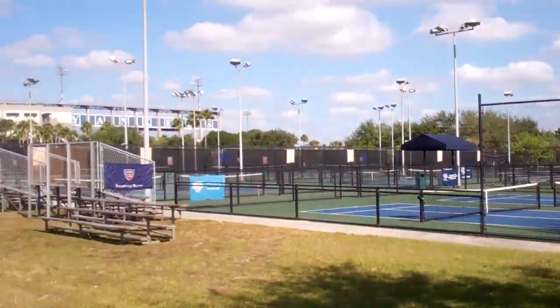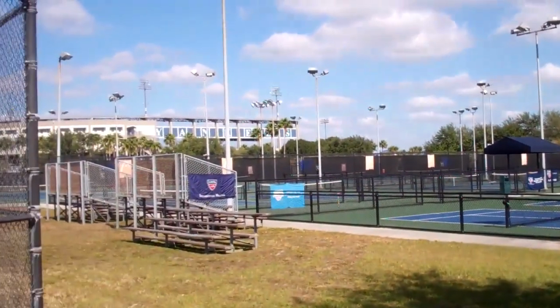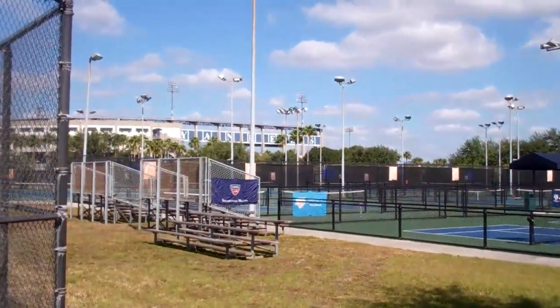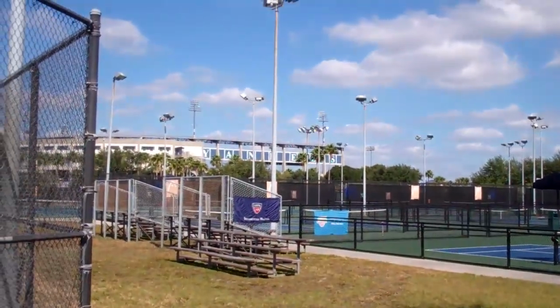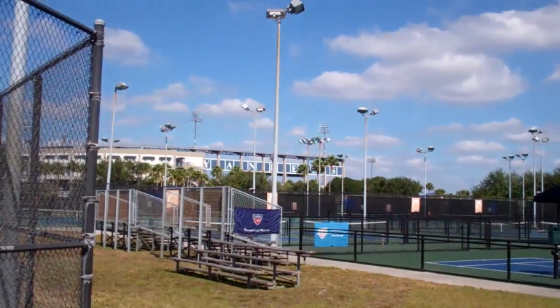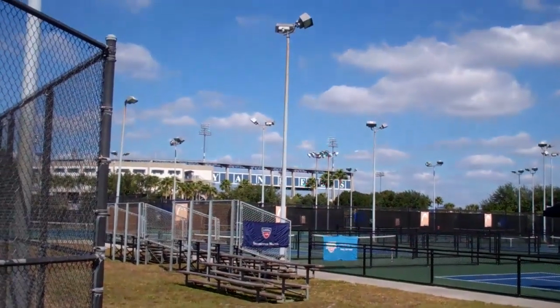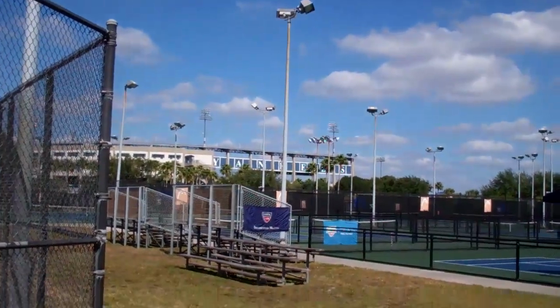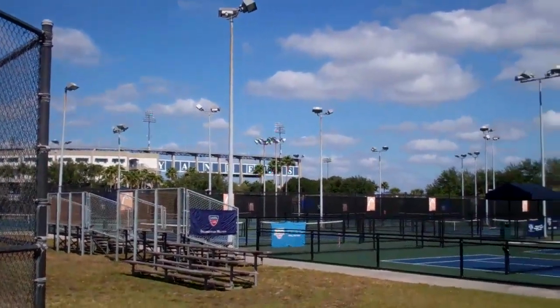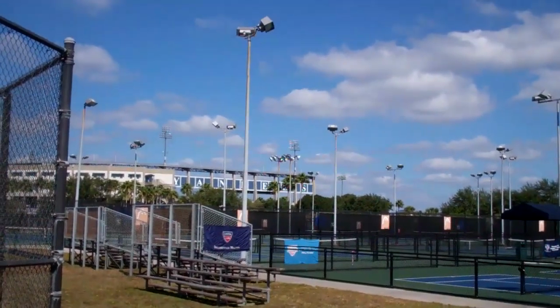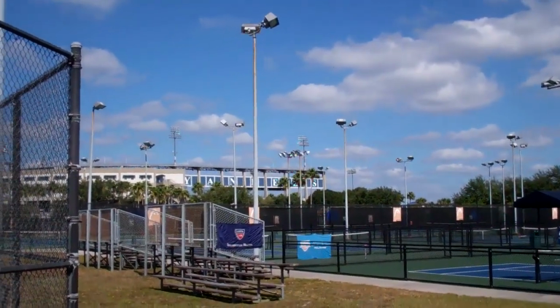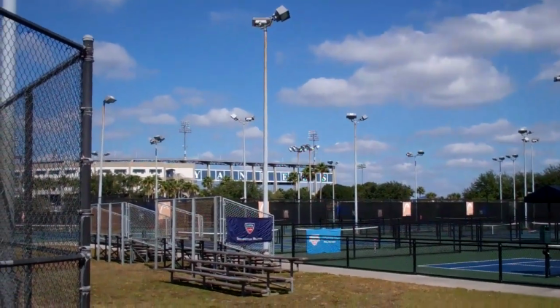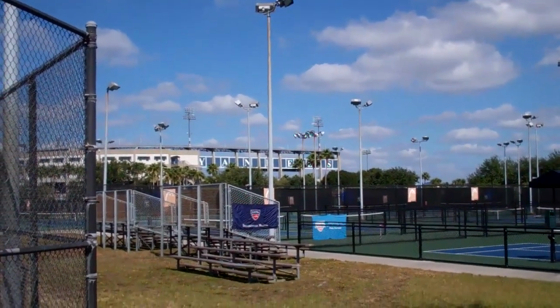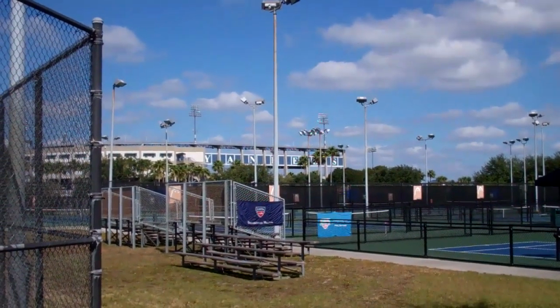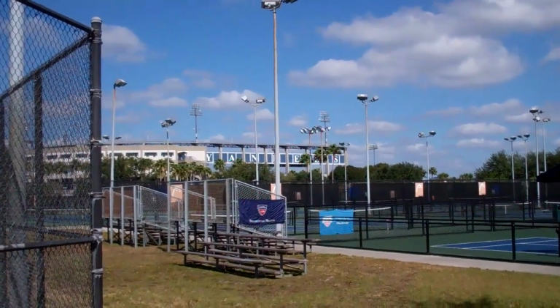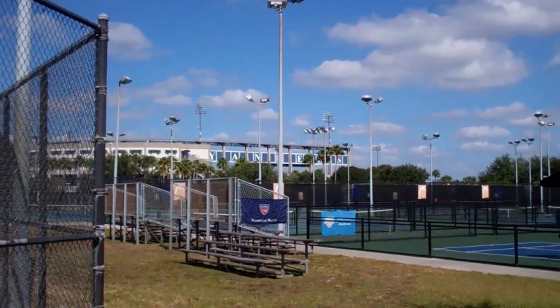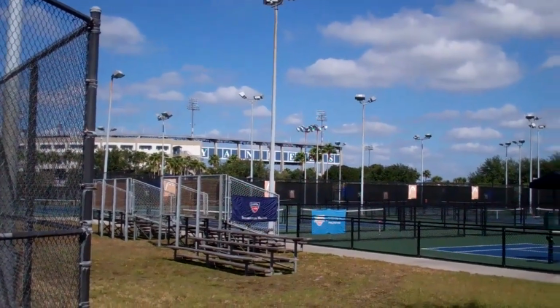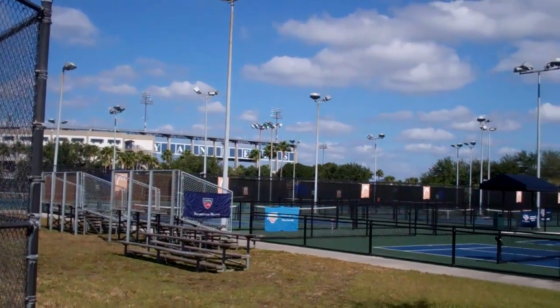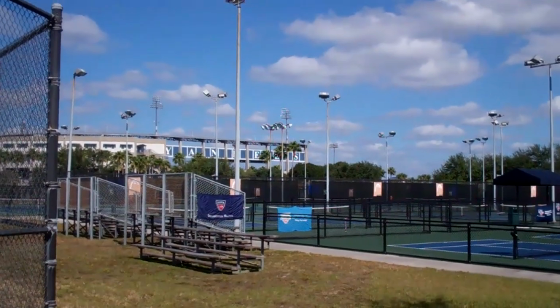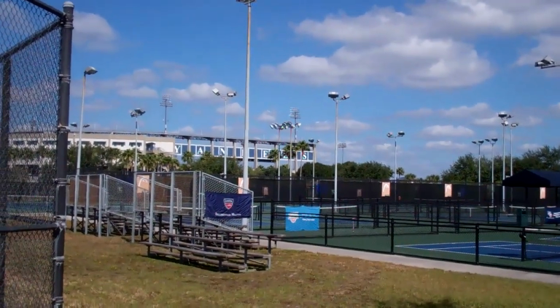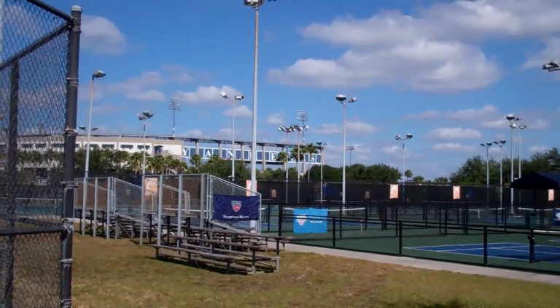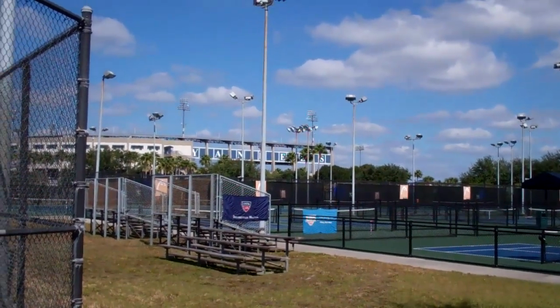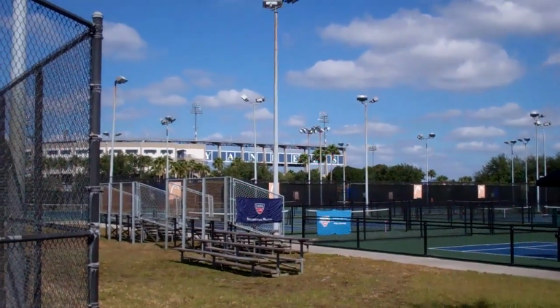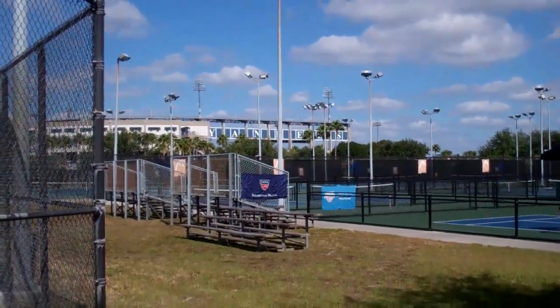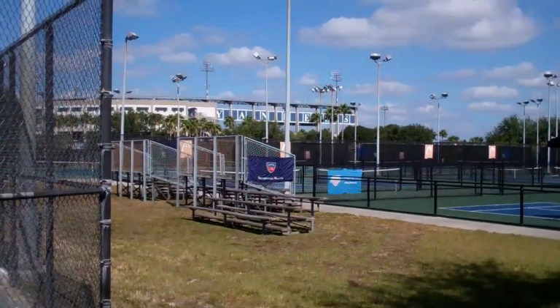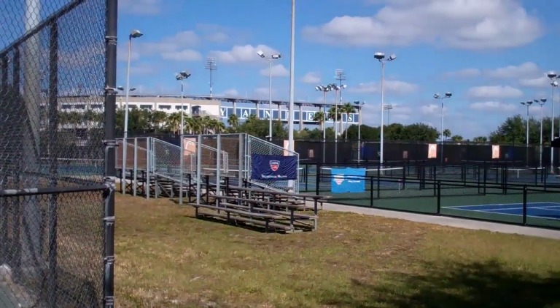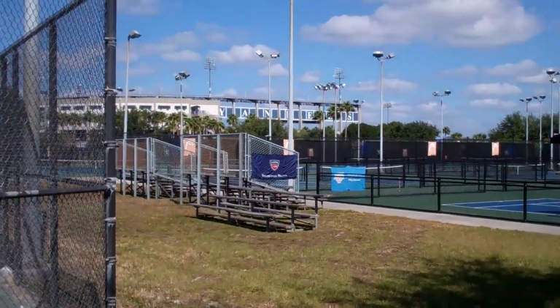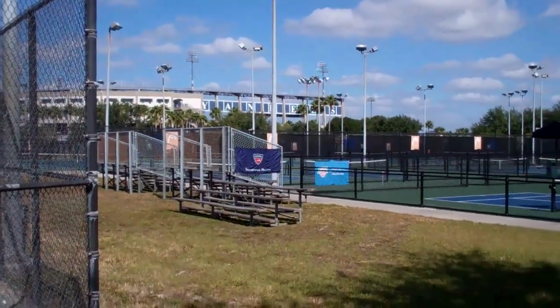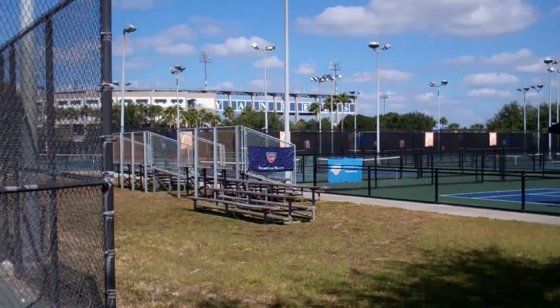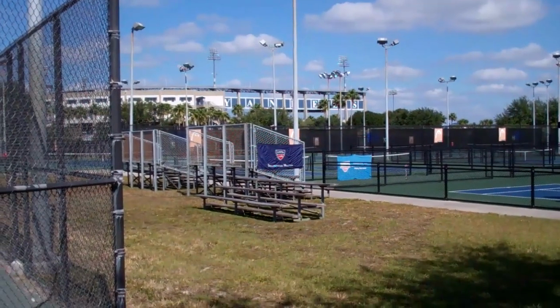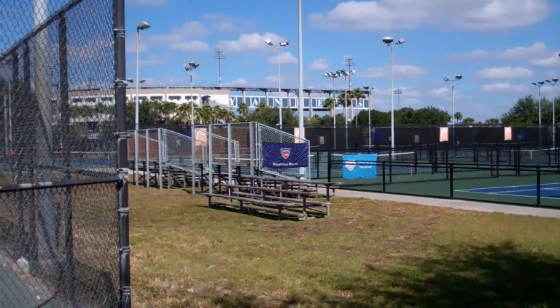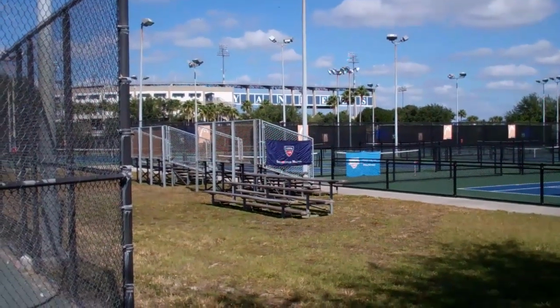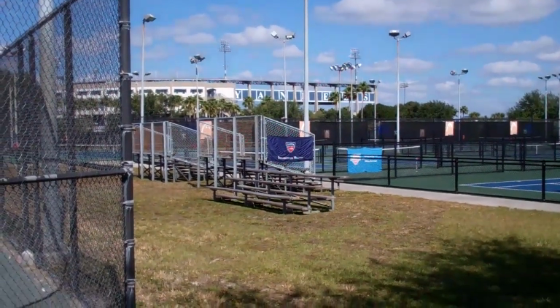We're right next to Yankee Stadium, as you can see in the background, and we're right across the street from the Tampa Bay Buccaneer Stadium. So come on down, check us out, and we'll see you next time.